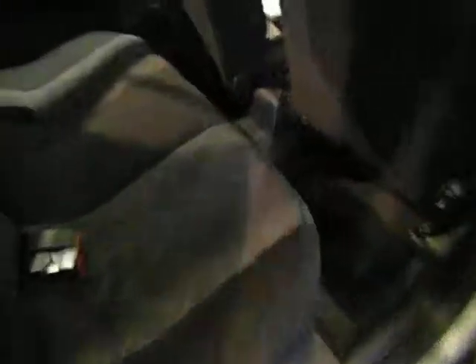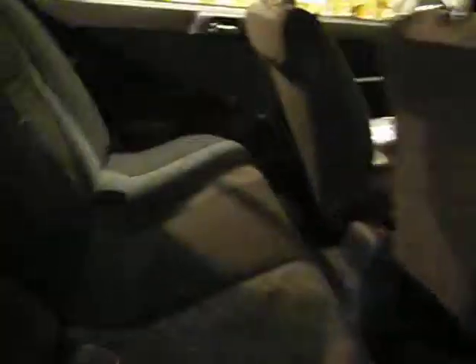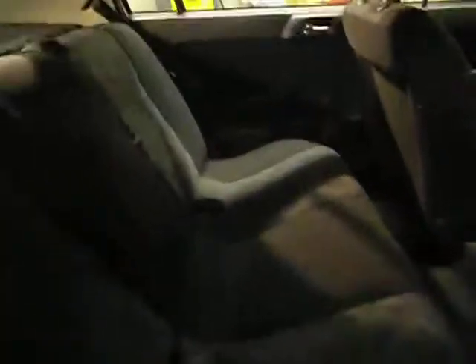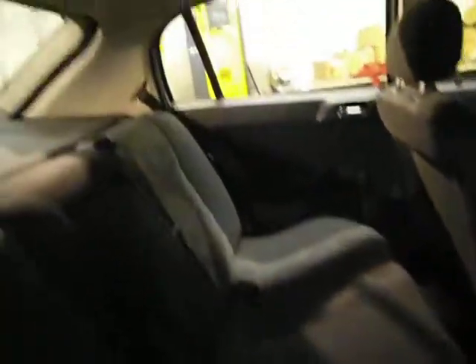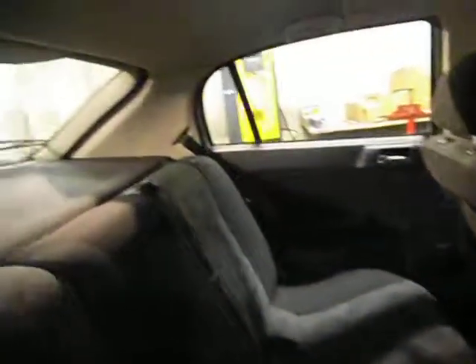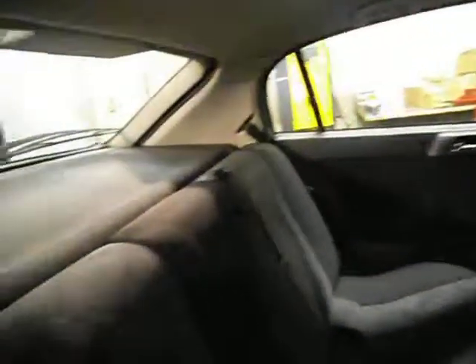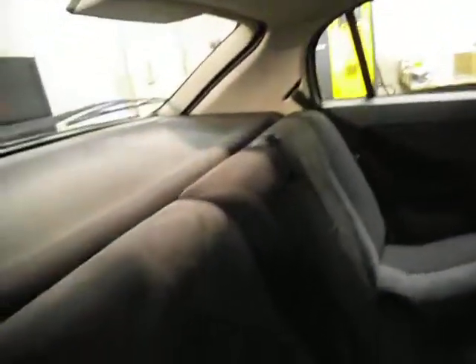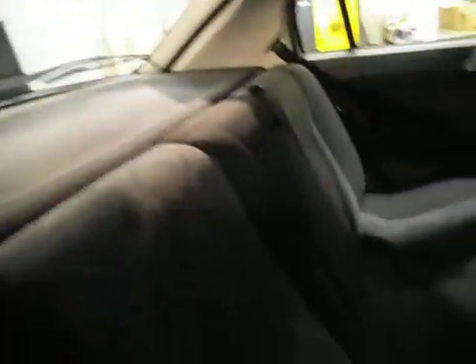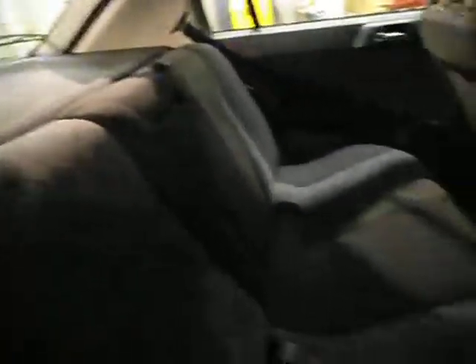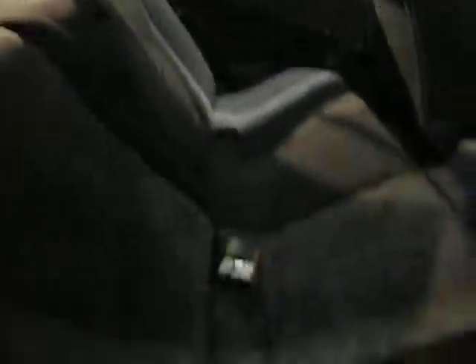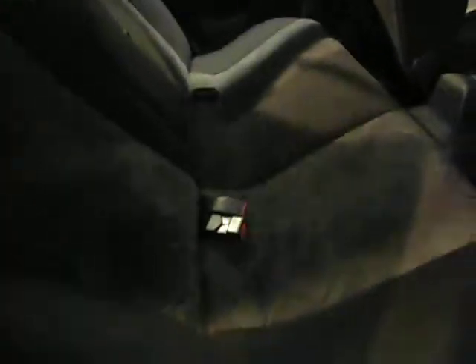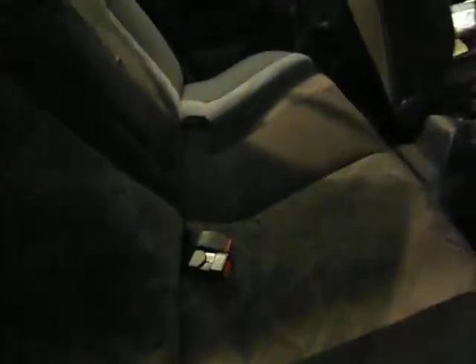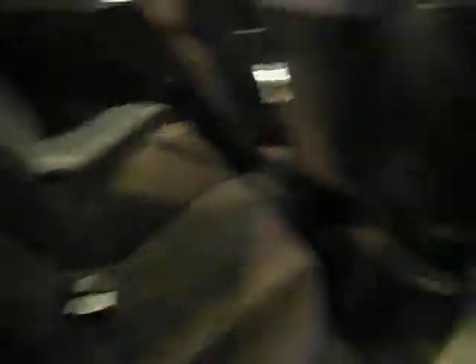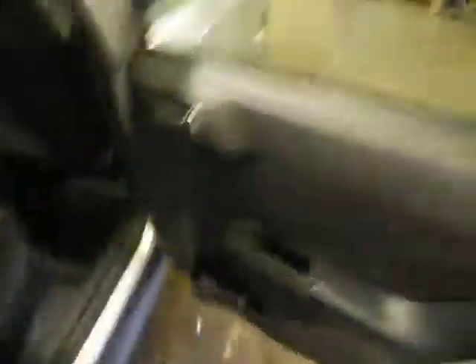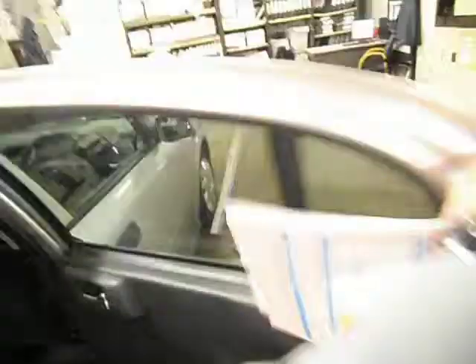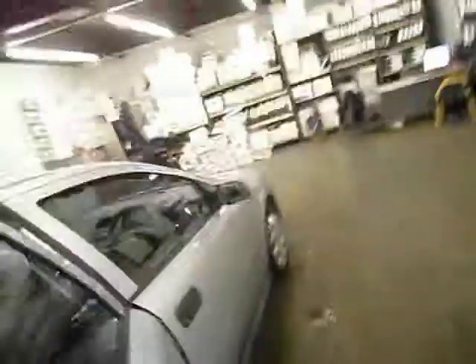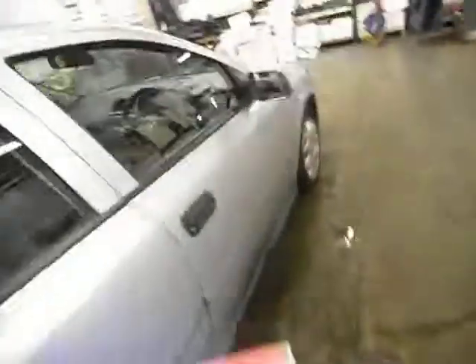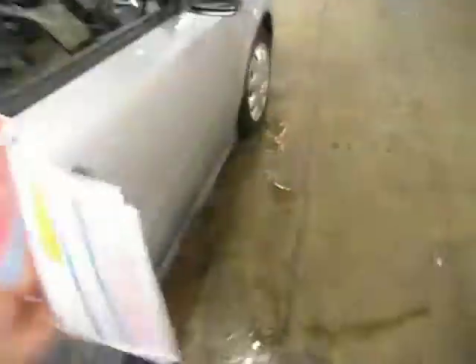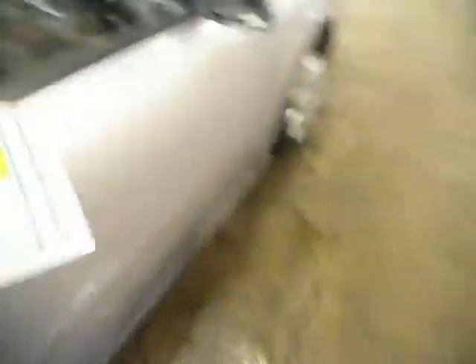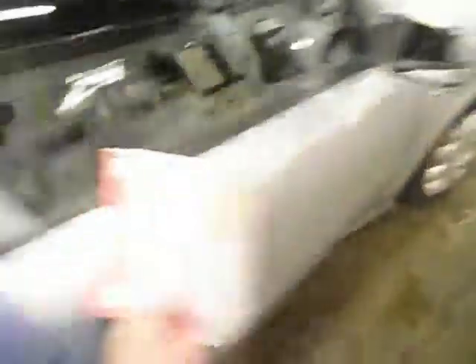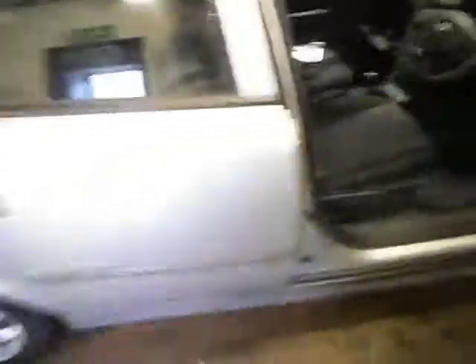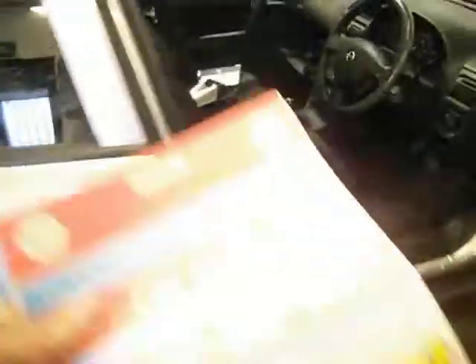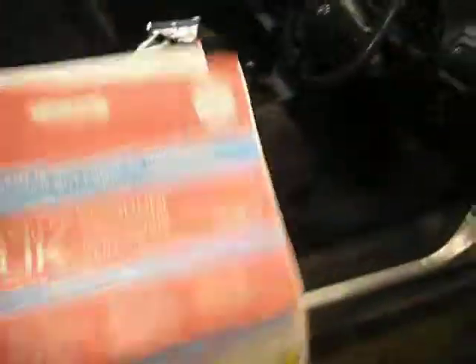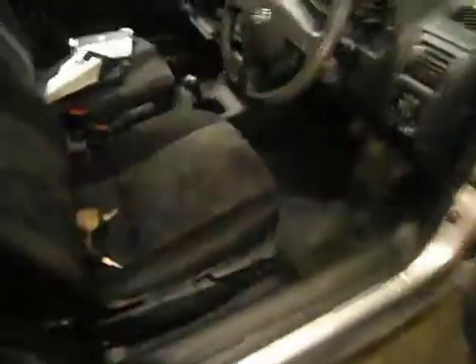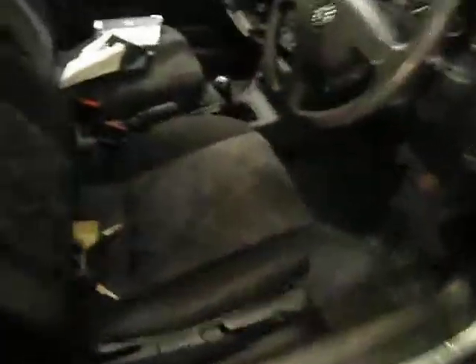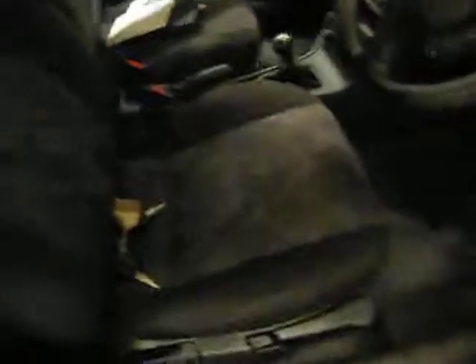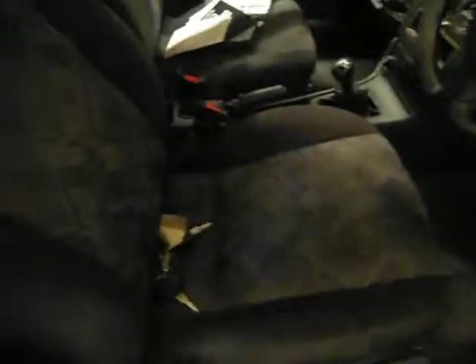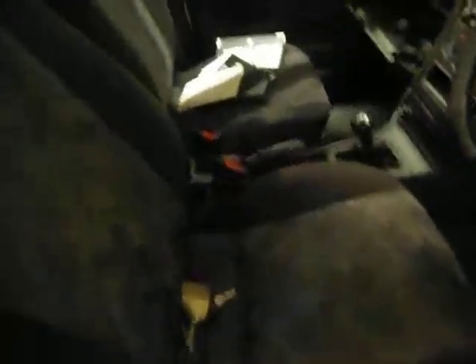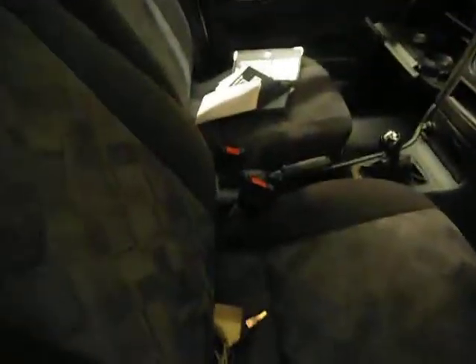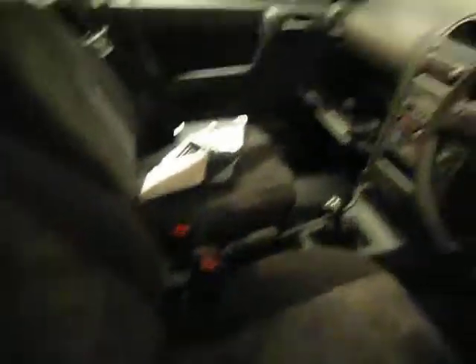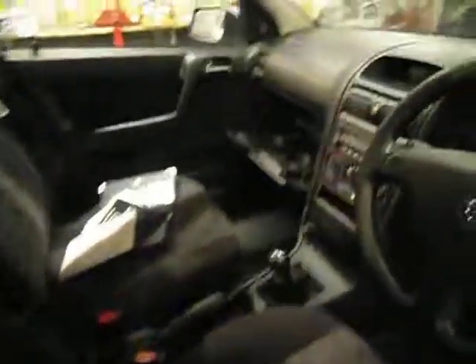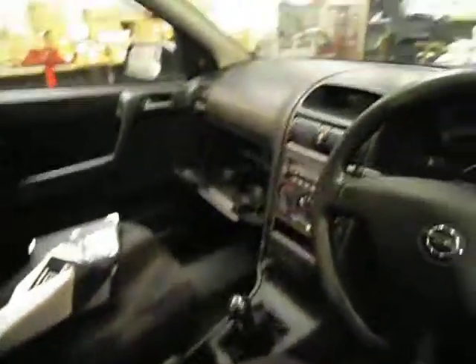Inside, to be fair, quite straight and tidy. Two keys, V5, service book all to hand, and MOT all to hand.